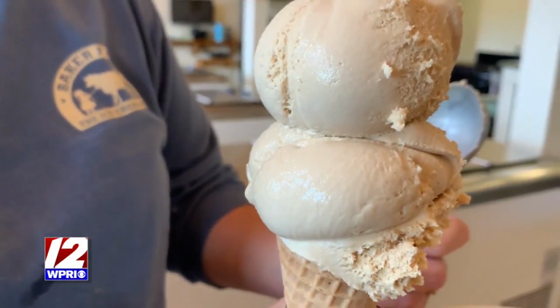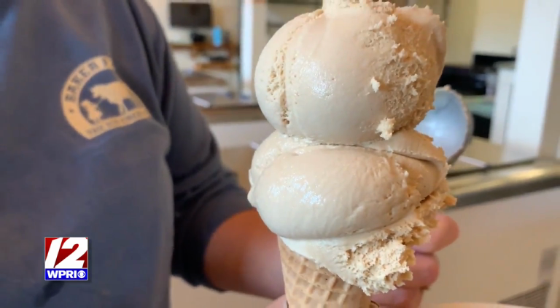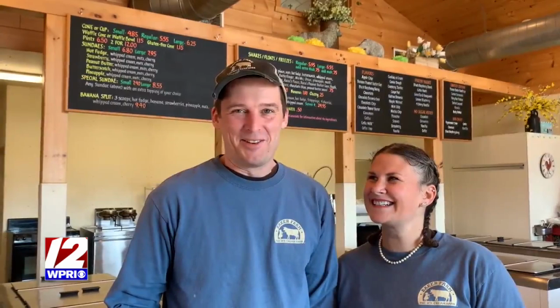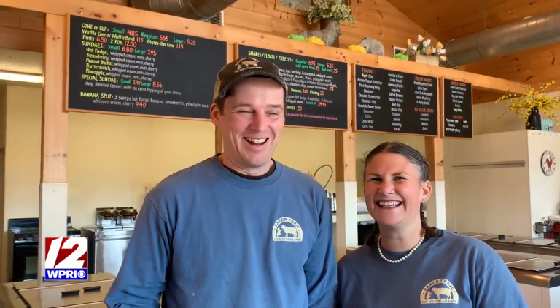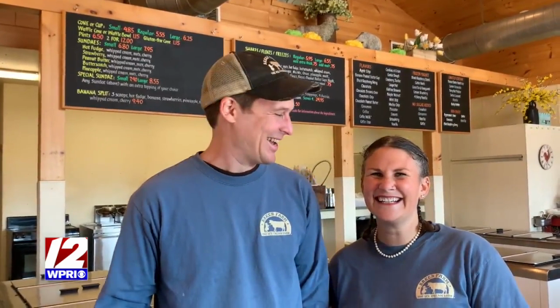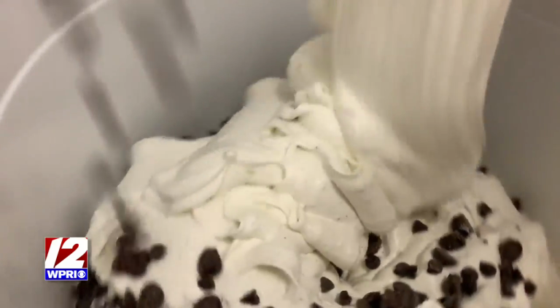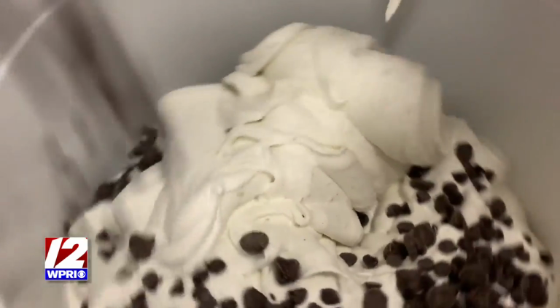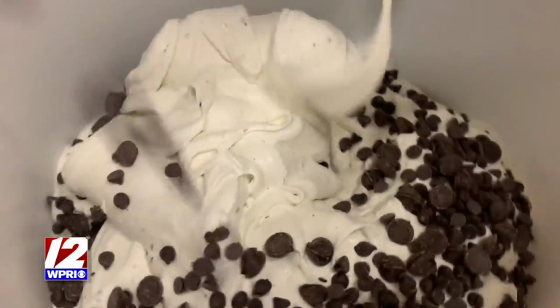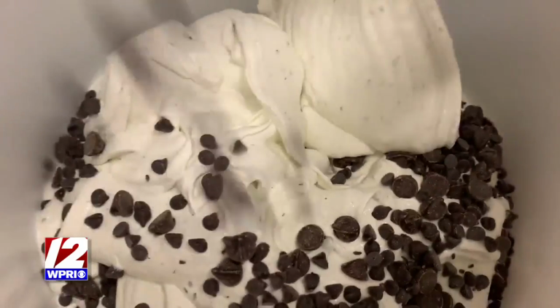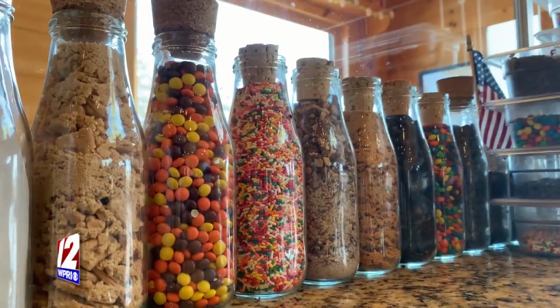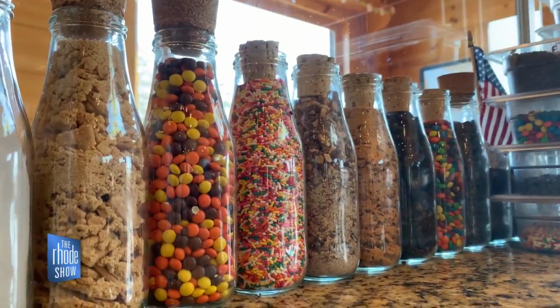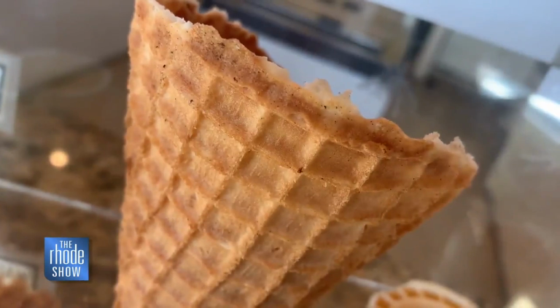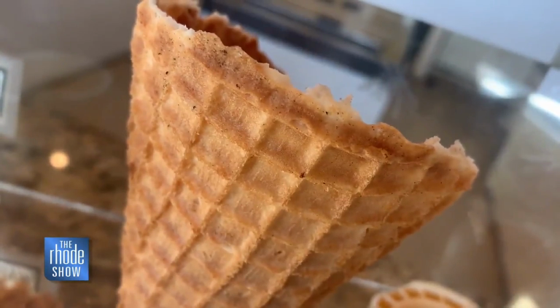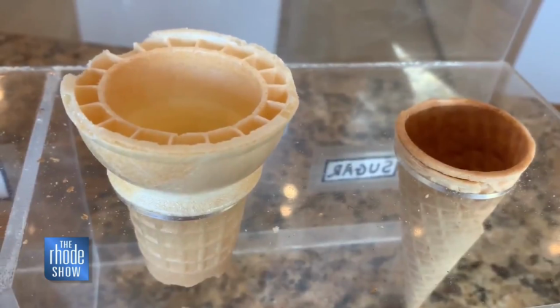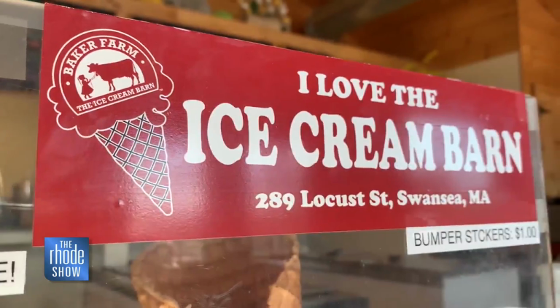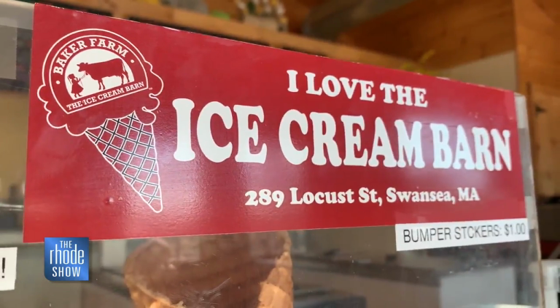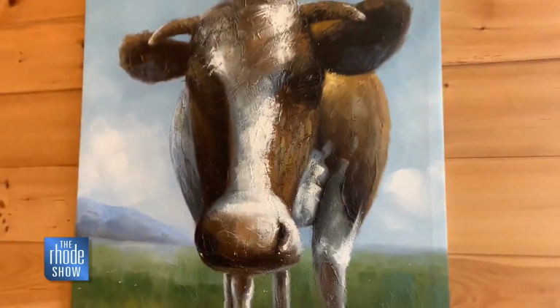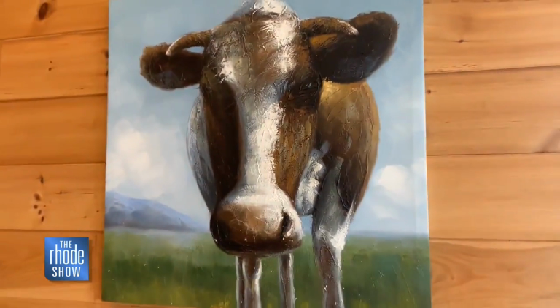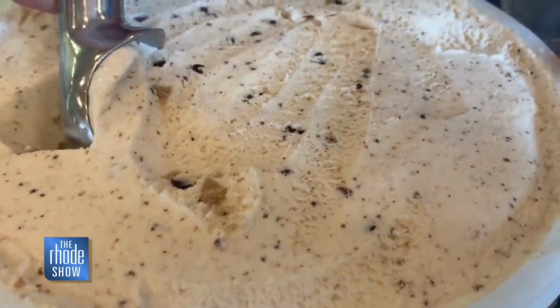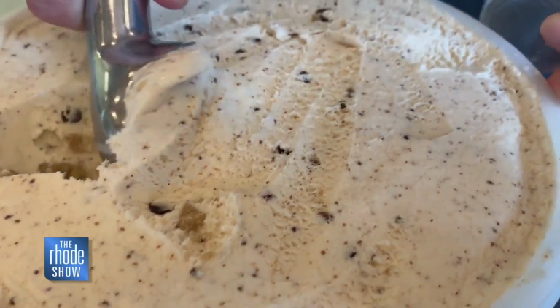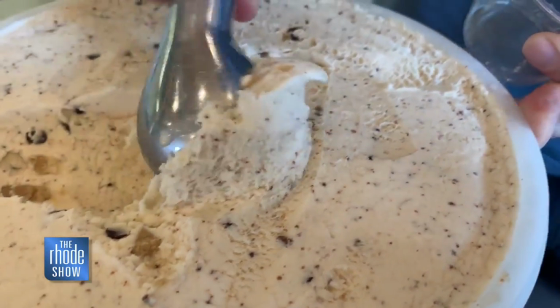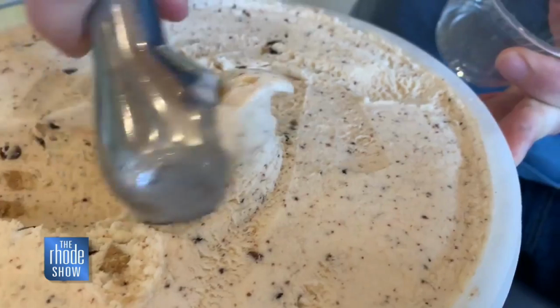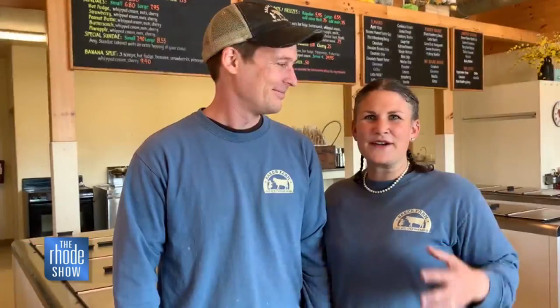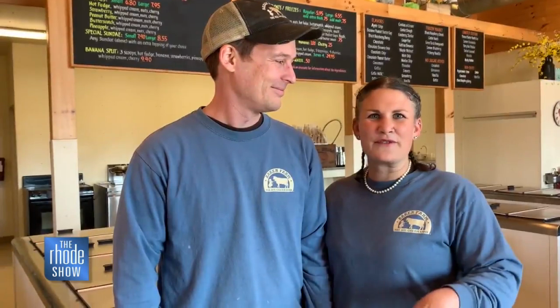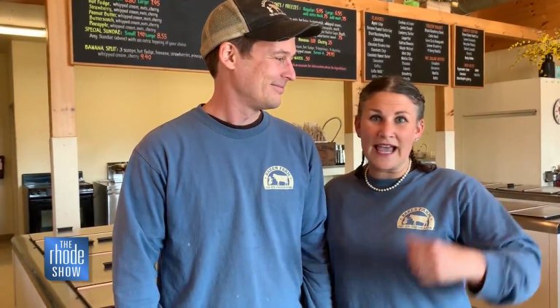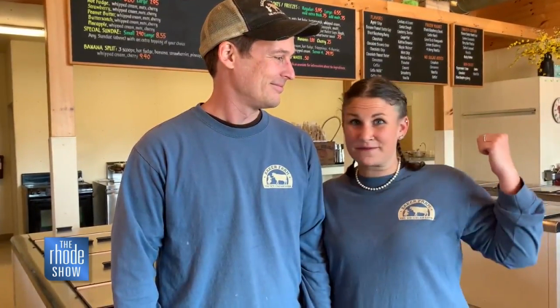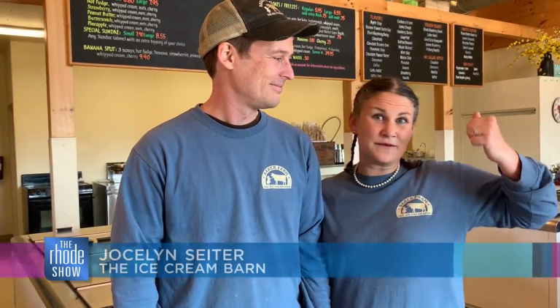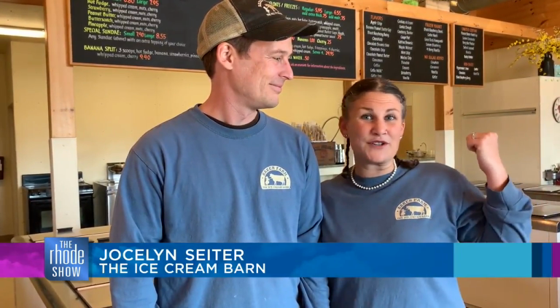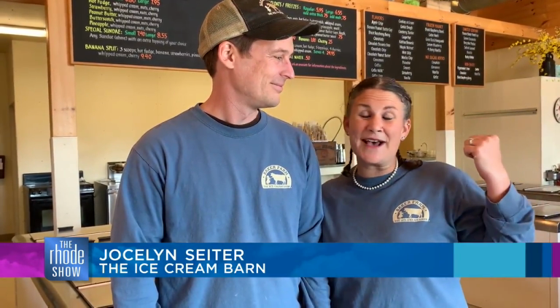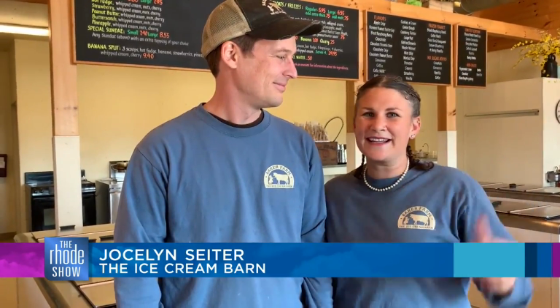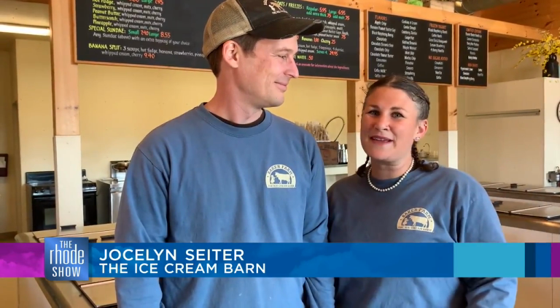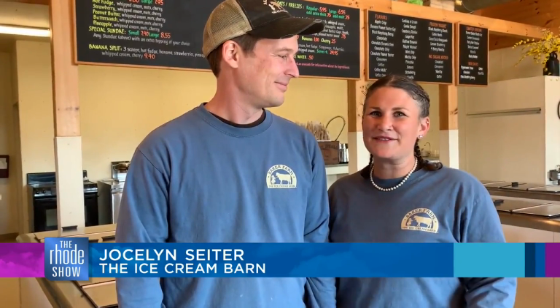Who doesn't love ice cream? So good, so fresh. The dairy right from the cows, 200 yards that way, makes all the difference.